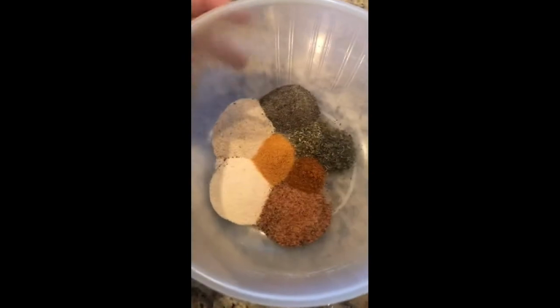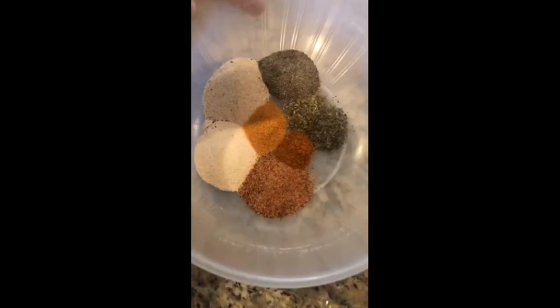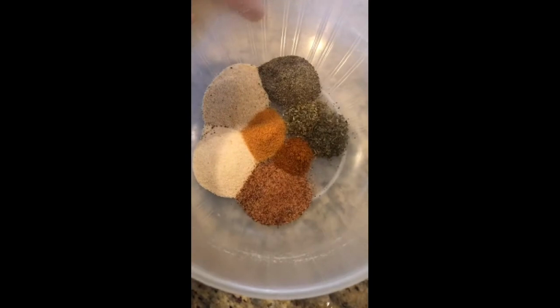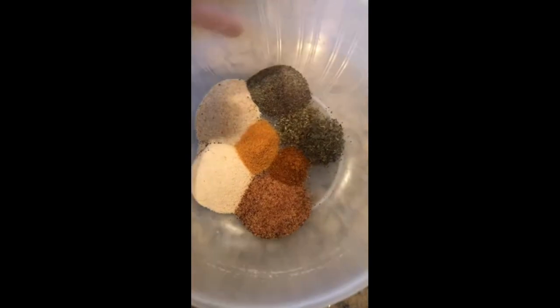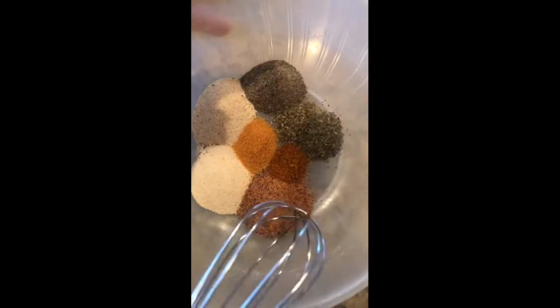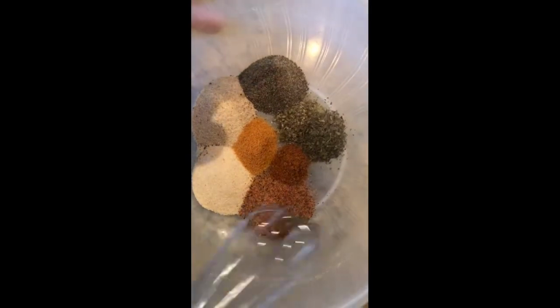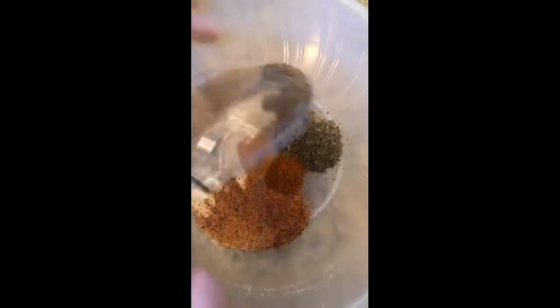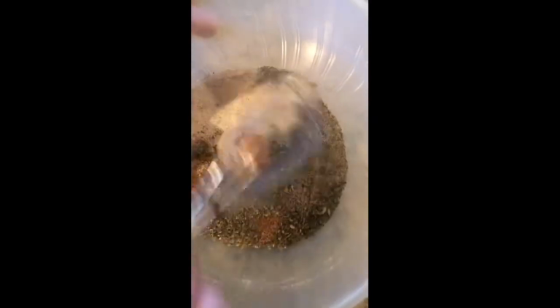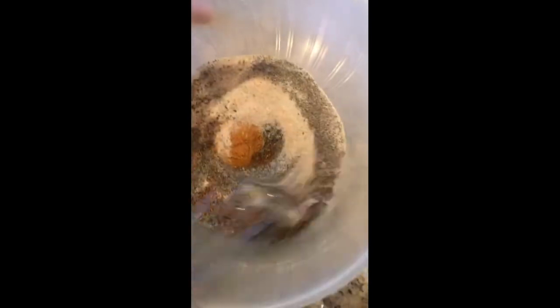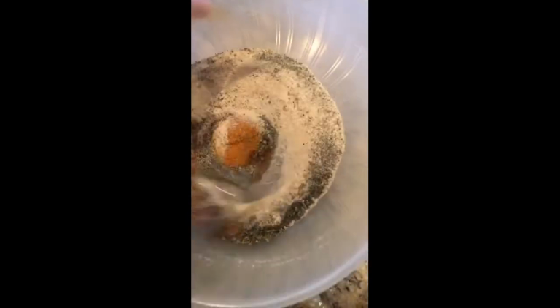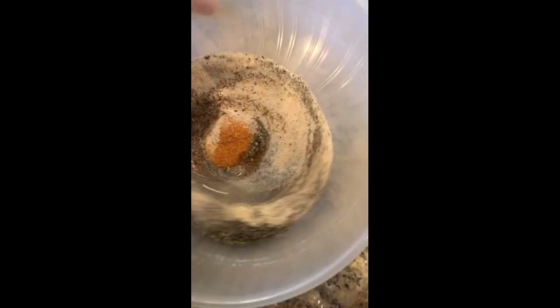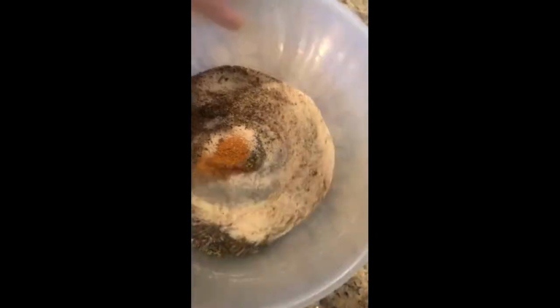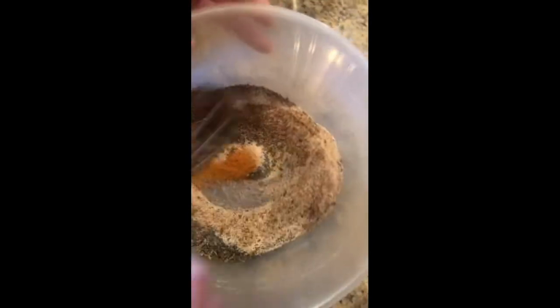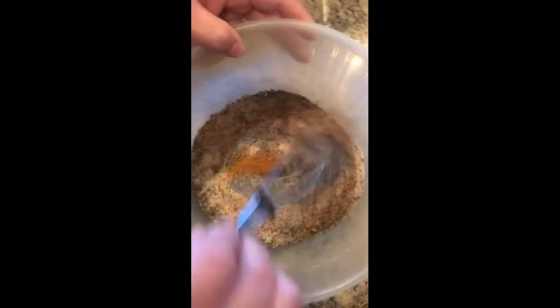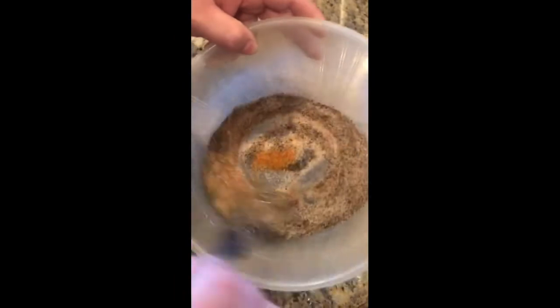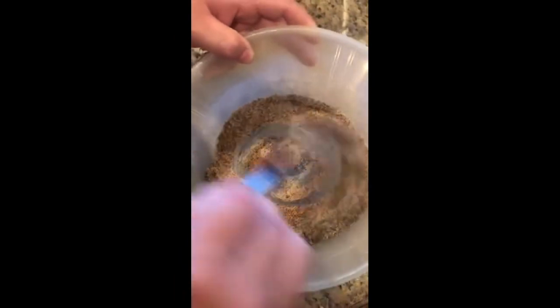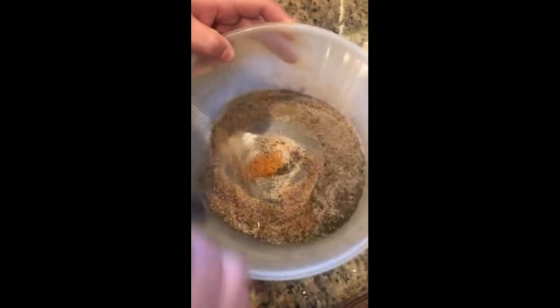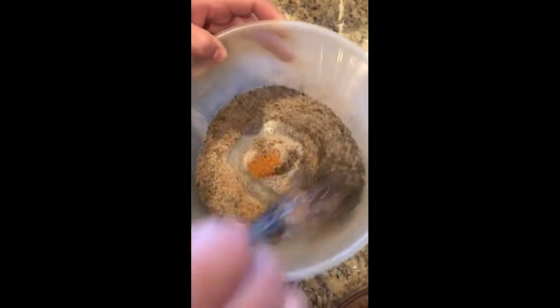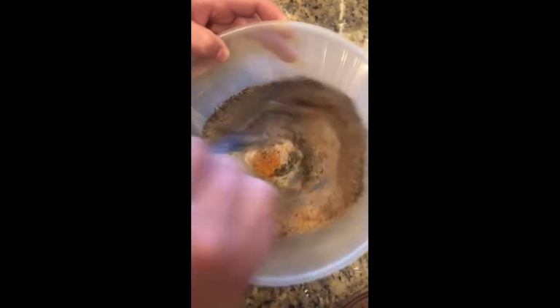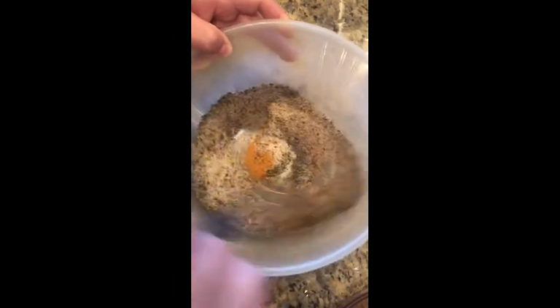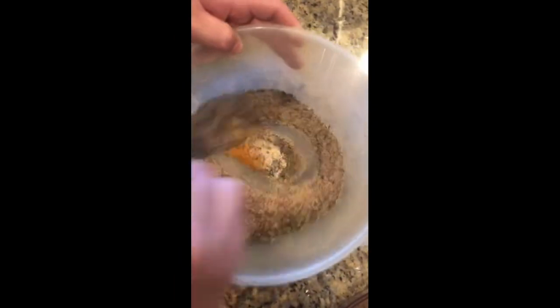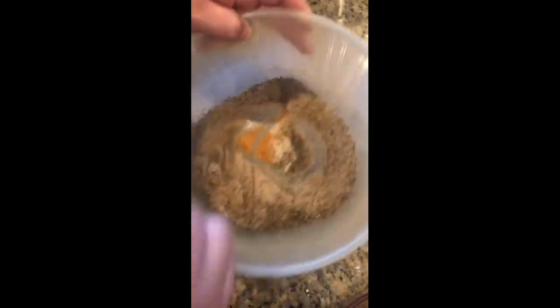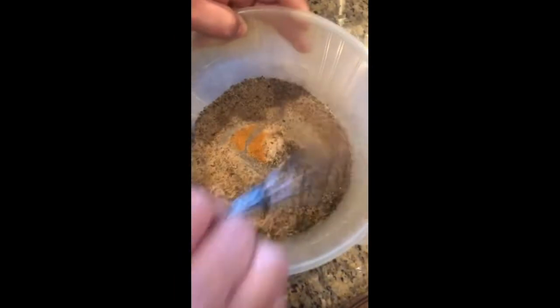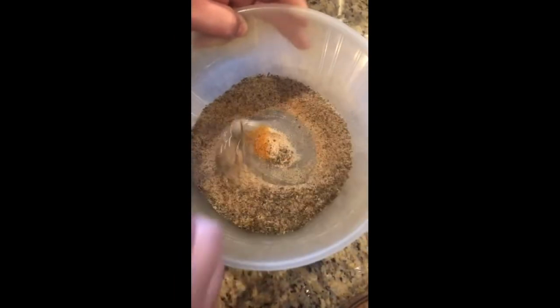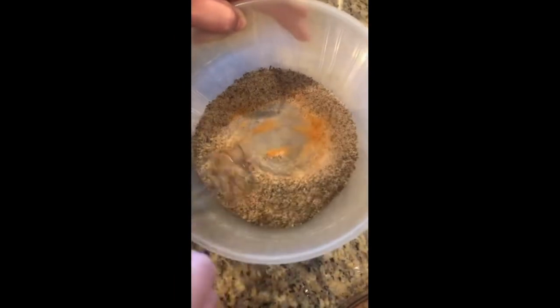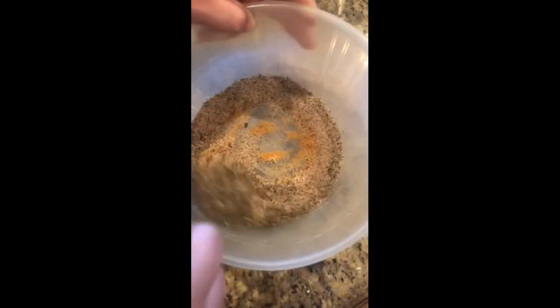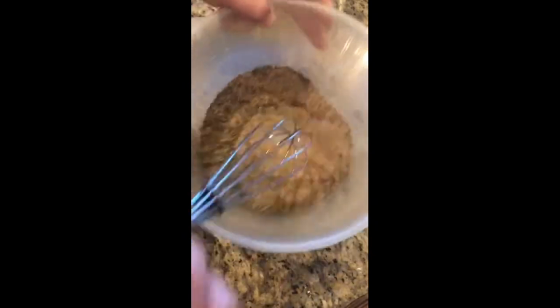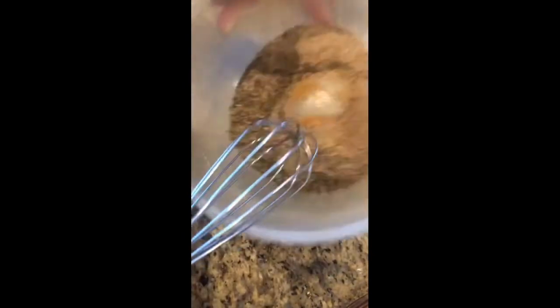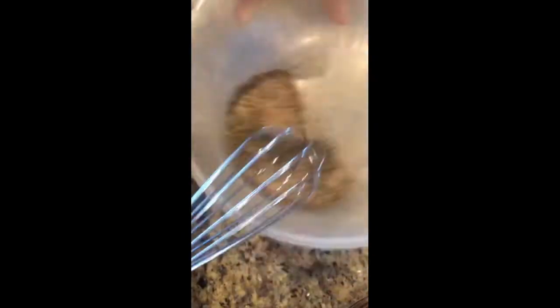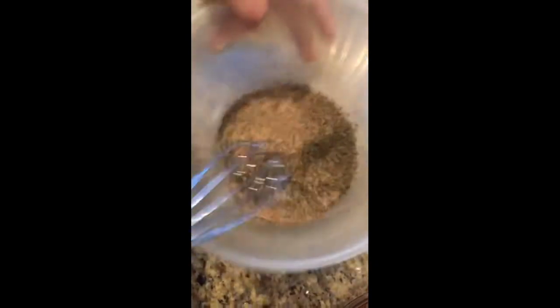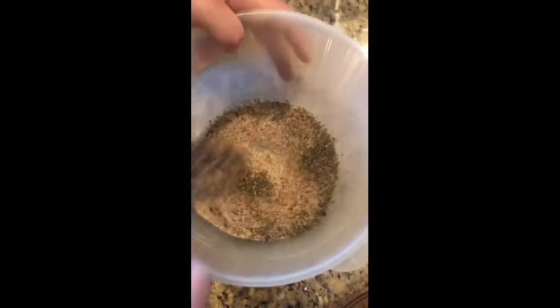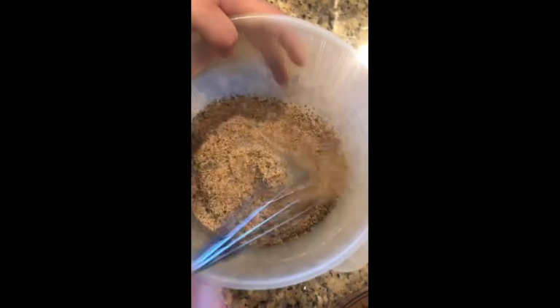Here I have all my seasonings and I'm going to mix them all up. I'm going to separate two tablespoons for my flour and cornmeal, and the rest I'm going to use for my sauce, which is going to be the Louisiana mustard and the two eggs.